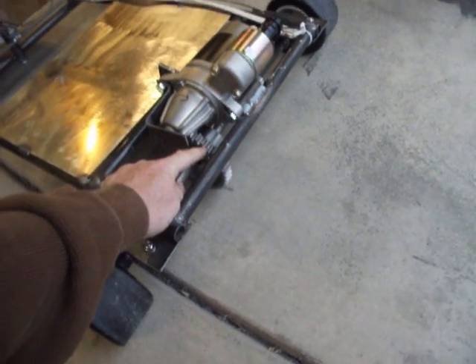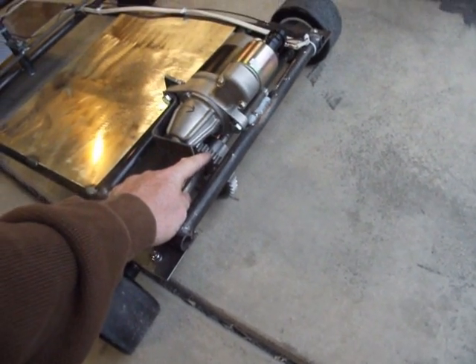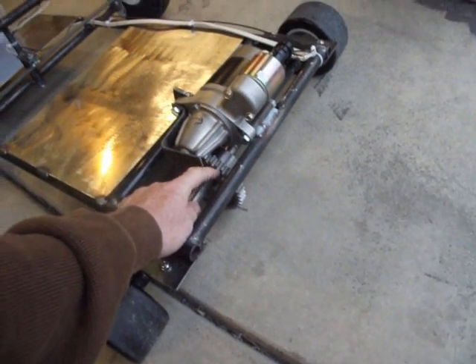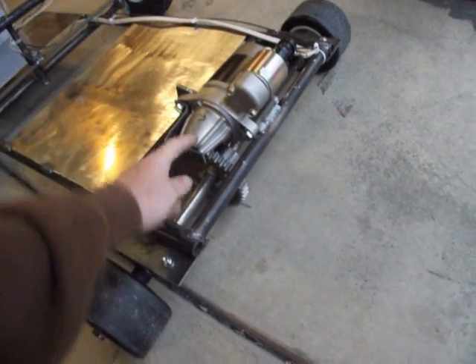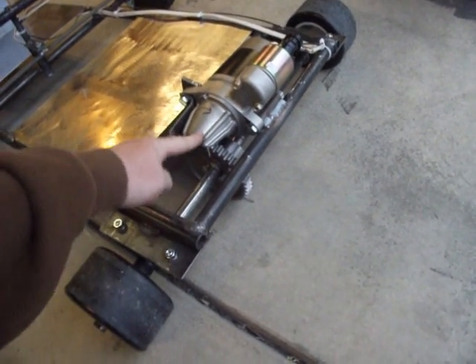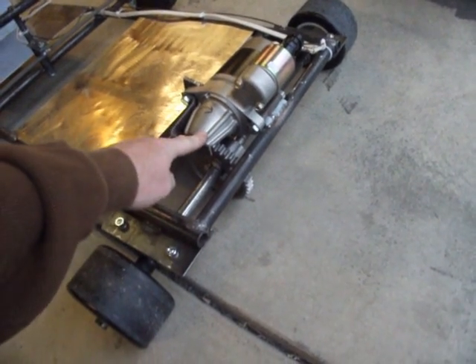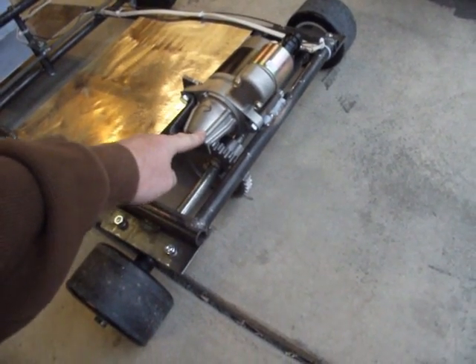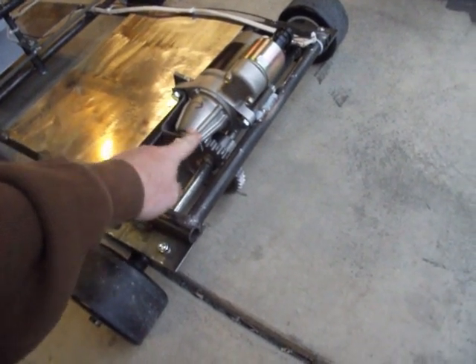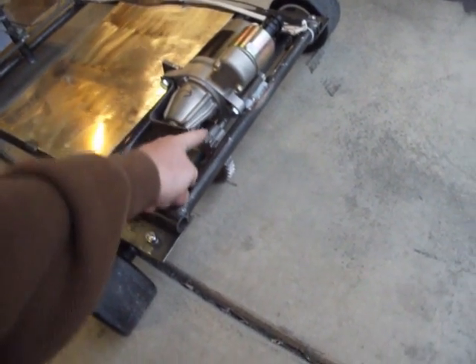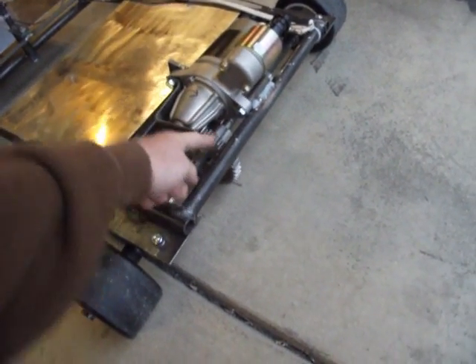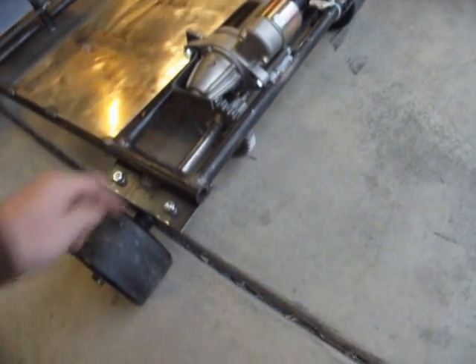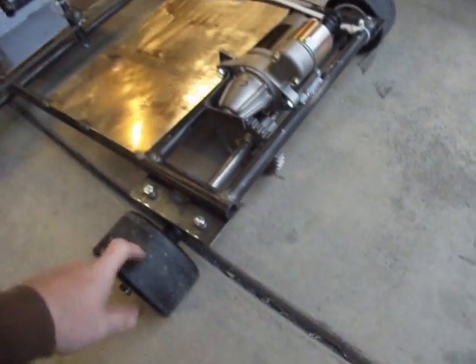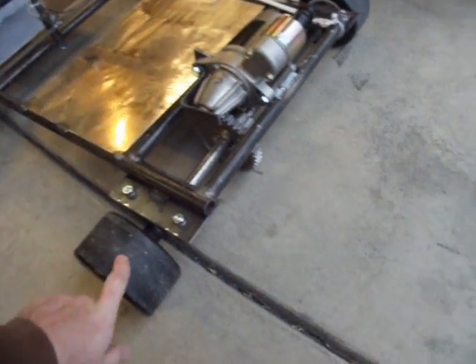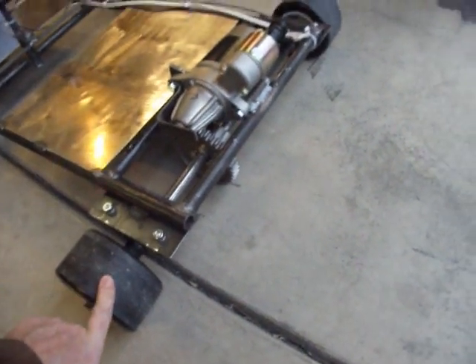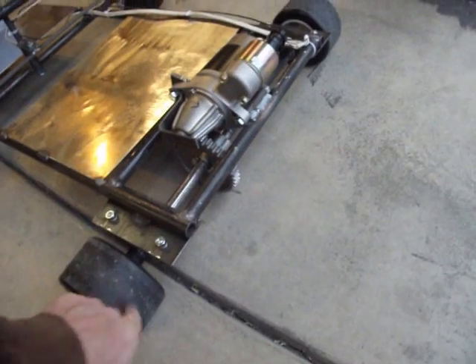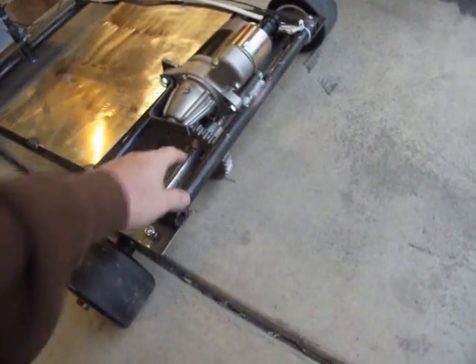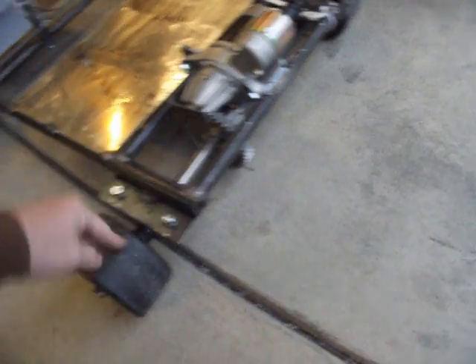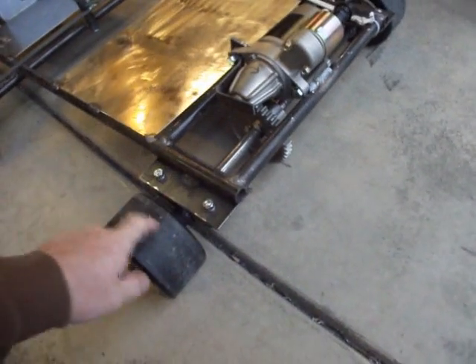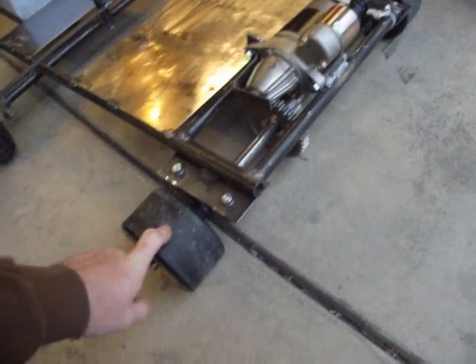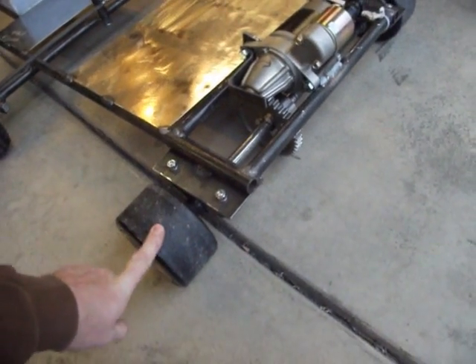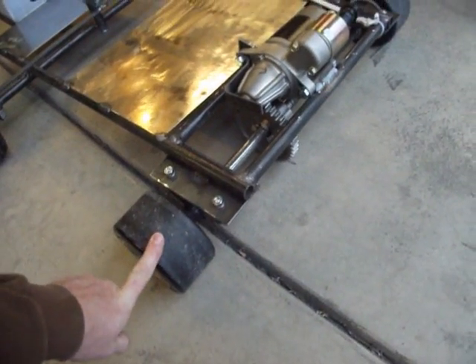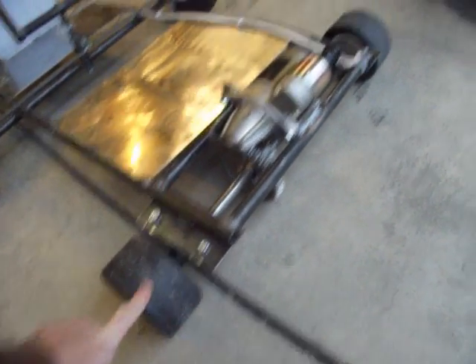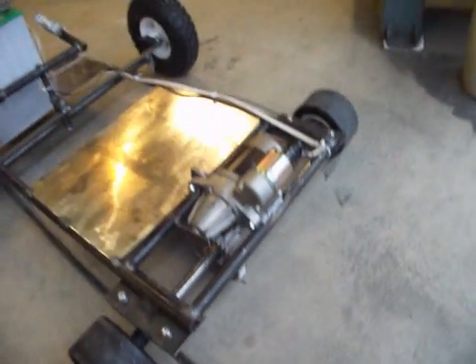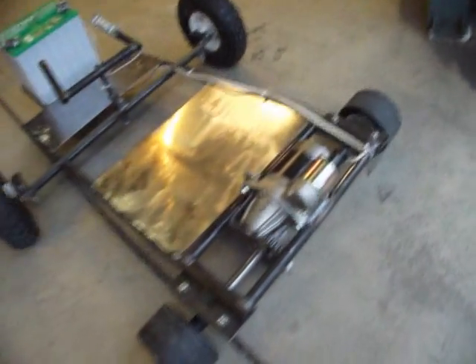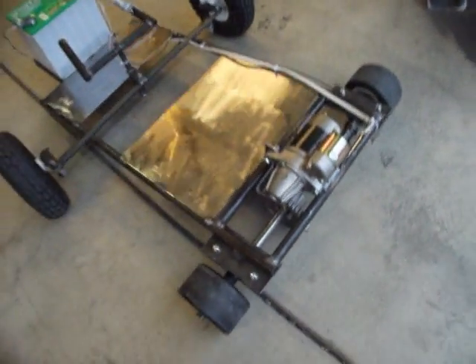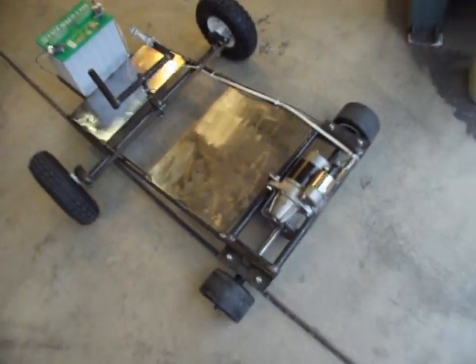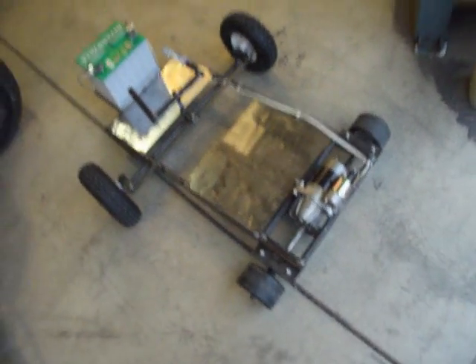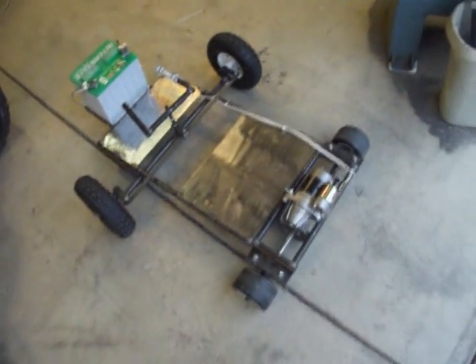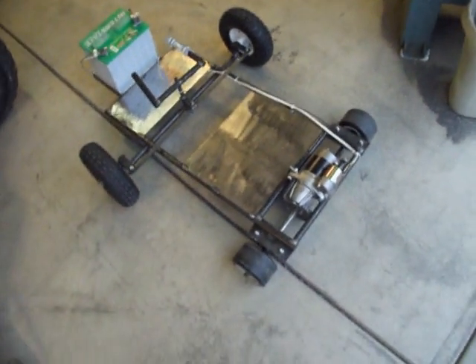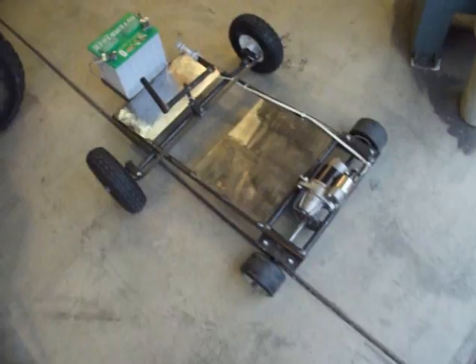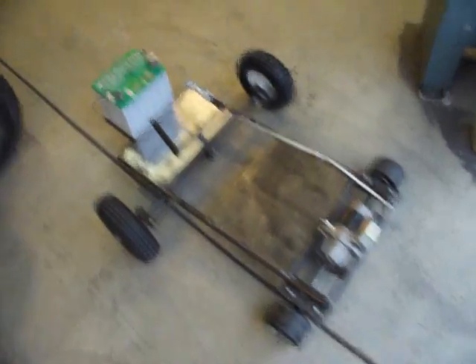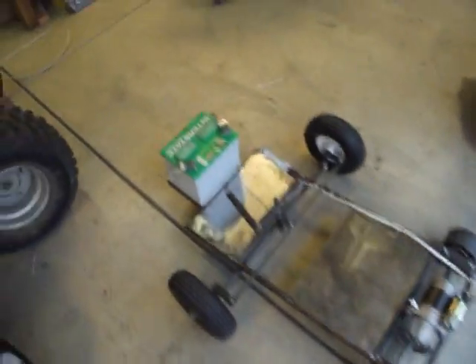They seem to match up pretty good. It's just barely smaller than the Razor tires, but once these wear out, it won't last for long. All right, there it is. She's a beaut.